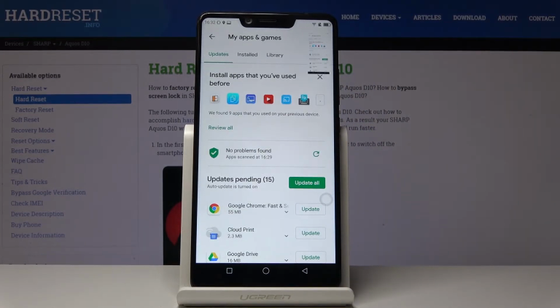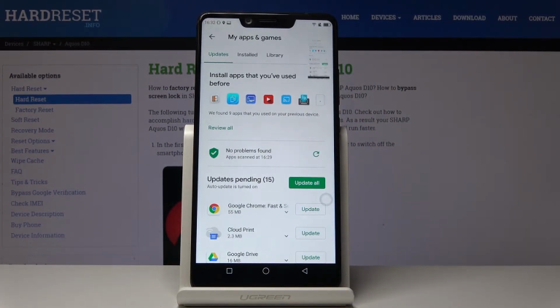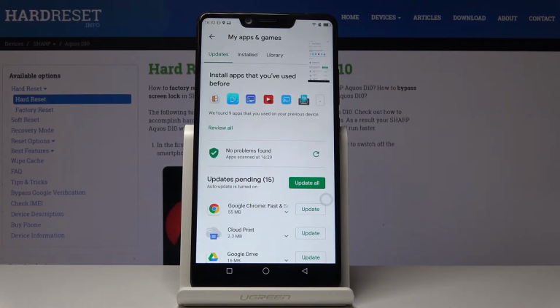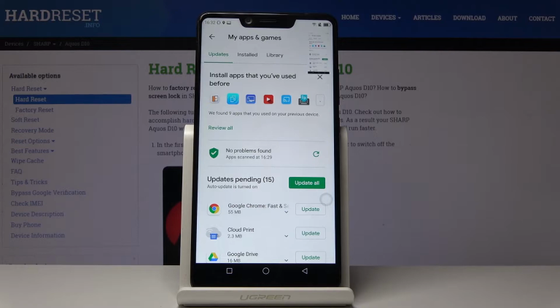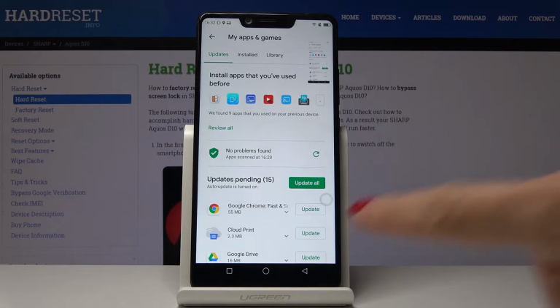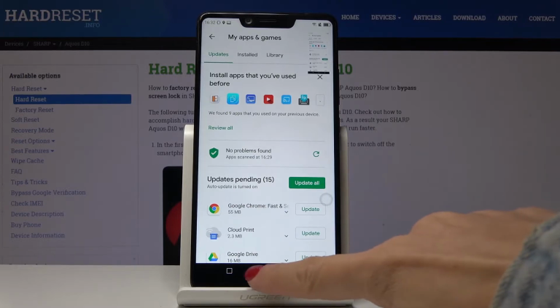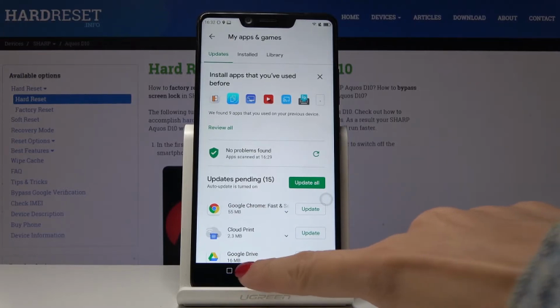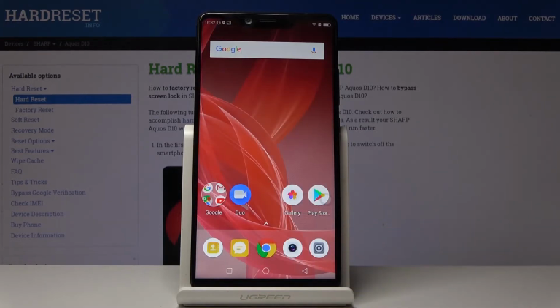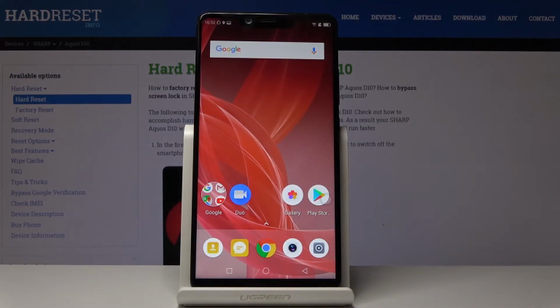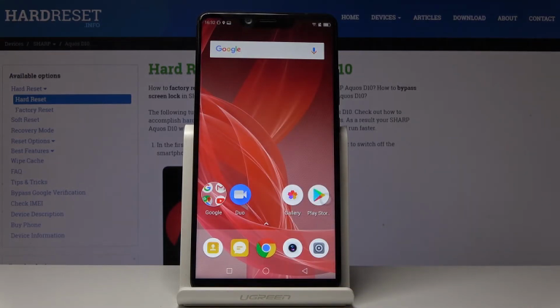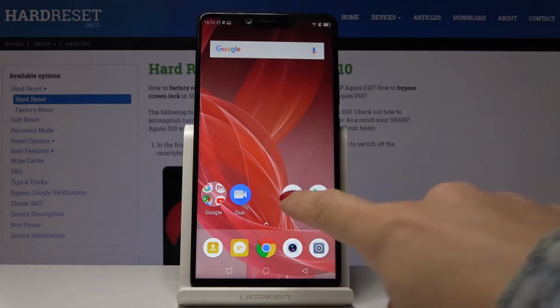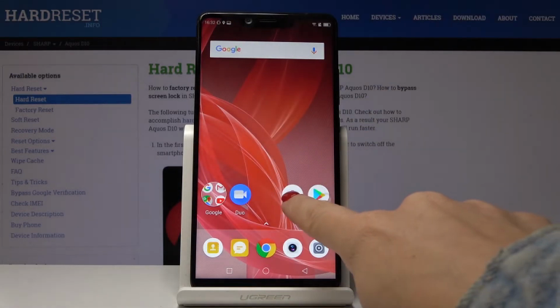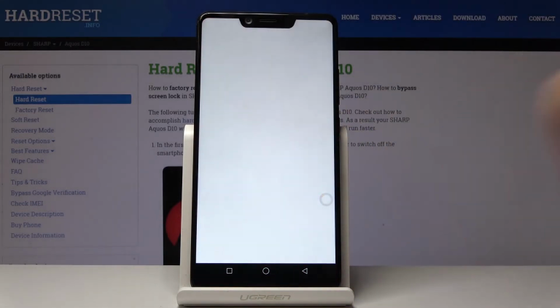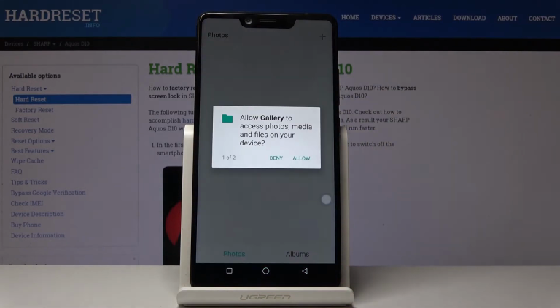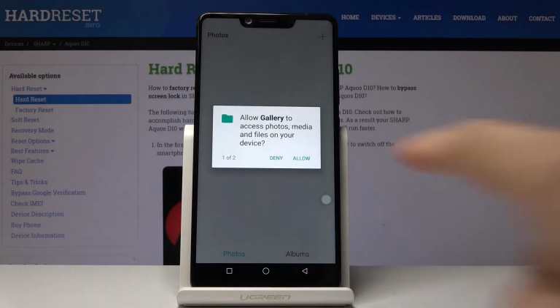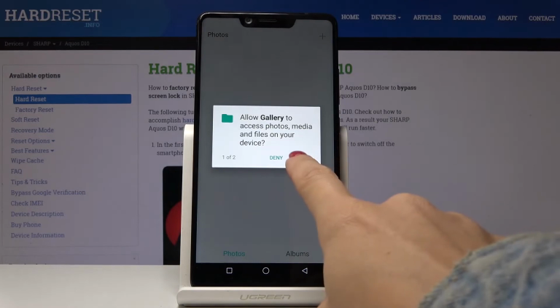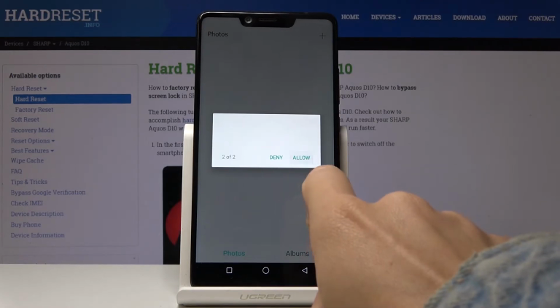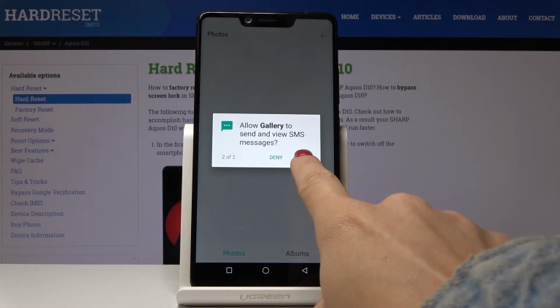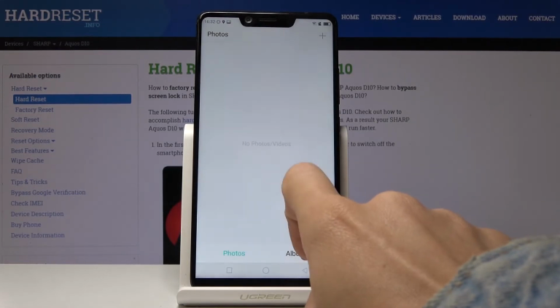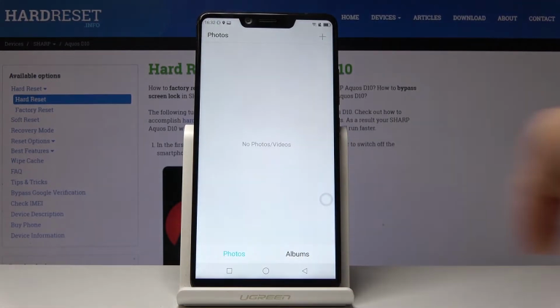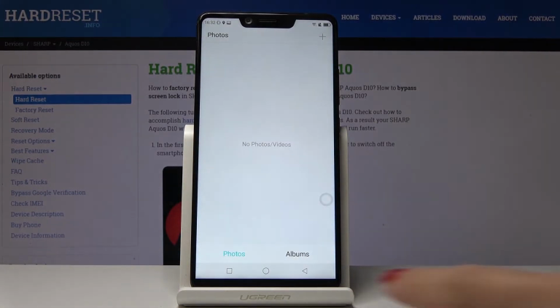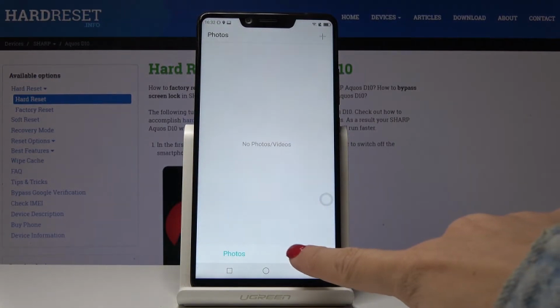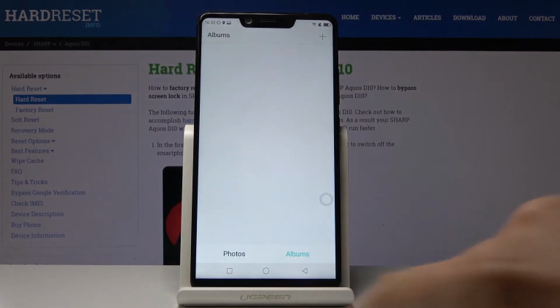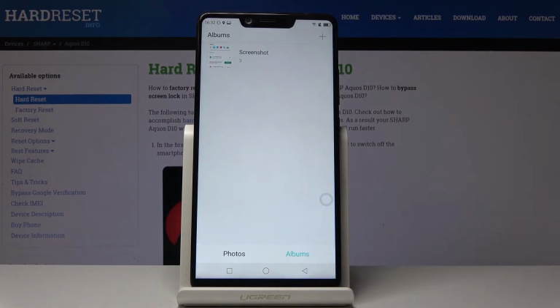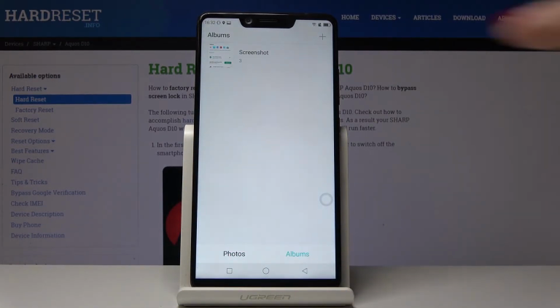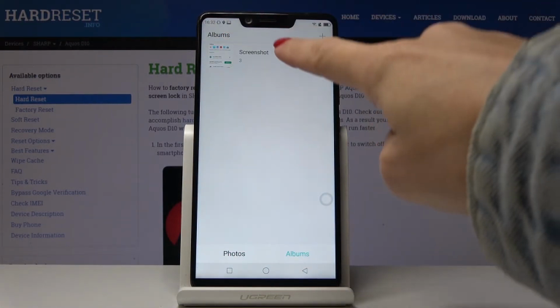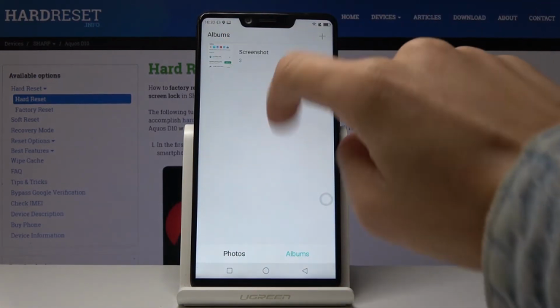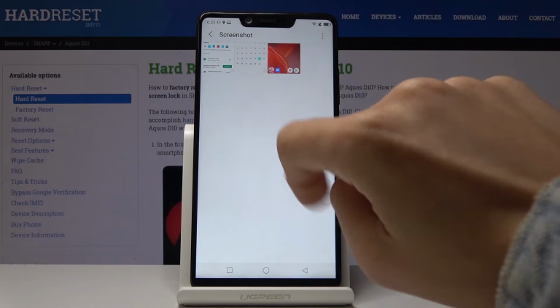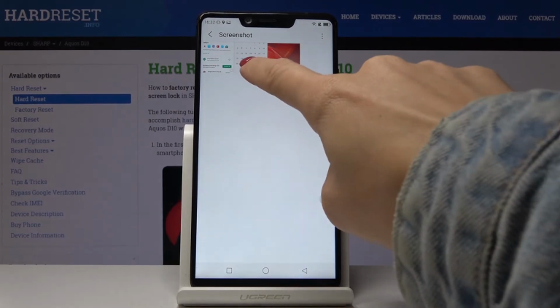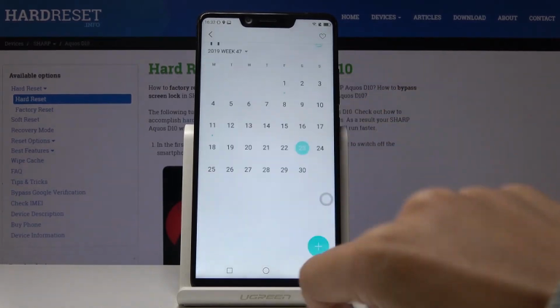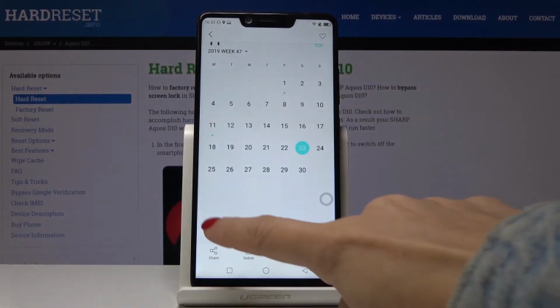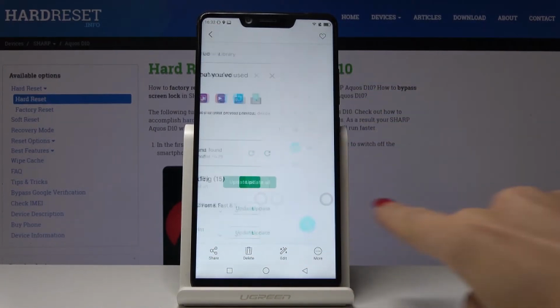As you can see, it has been saved. Now you can find both screenshots in the gallery. Let me open the gallery, go to Albums, and in the Screenshots album you will locate both of them.